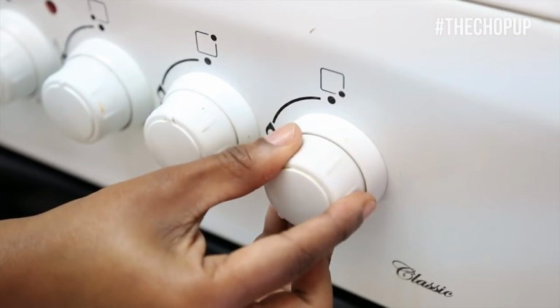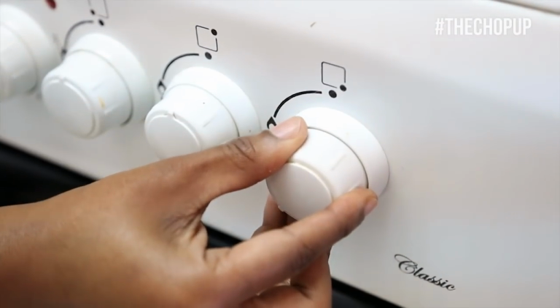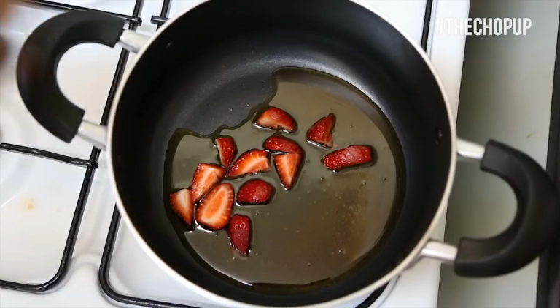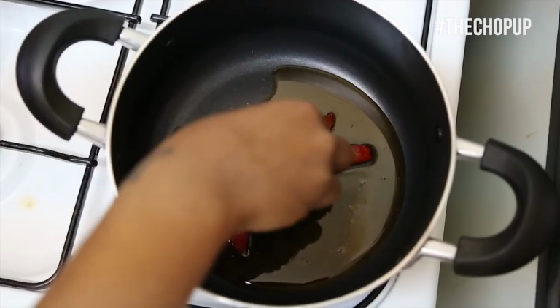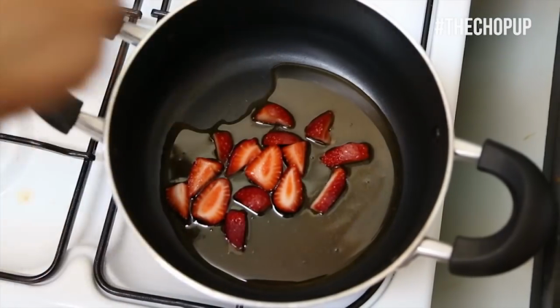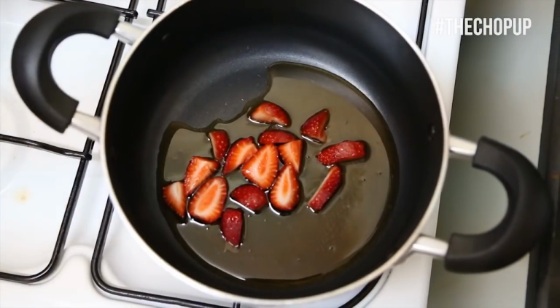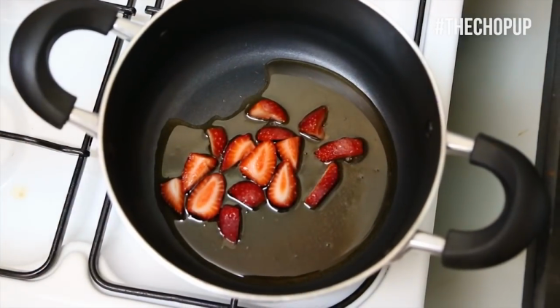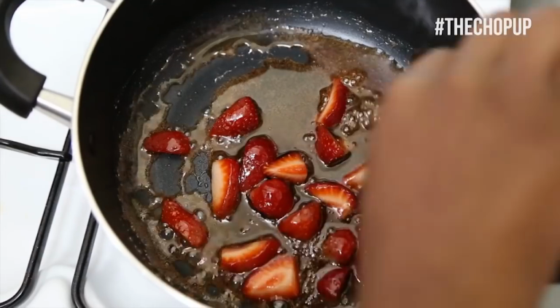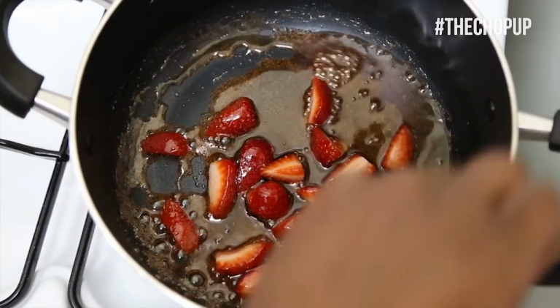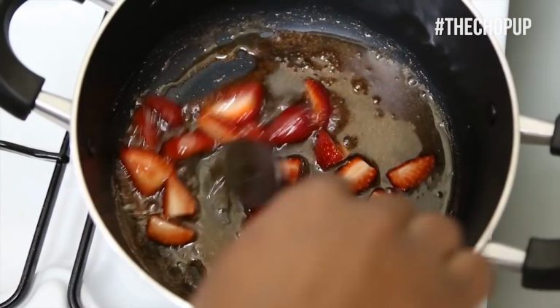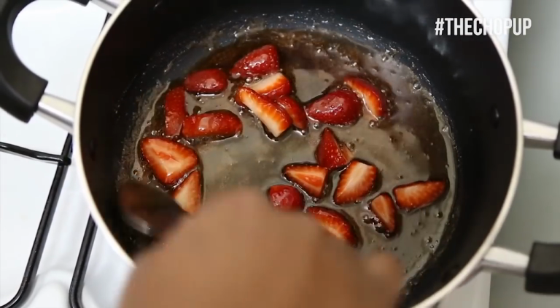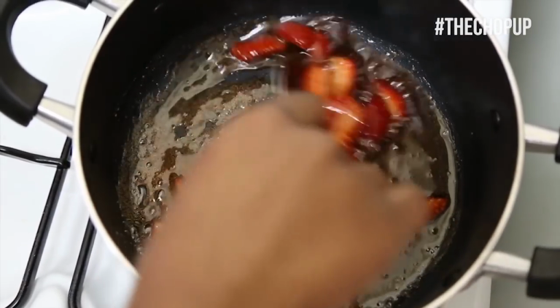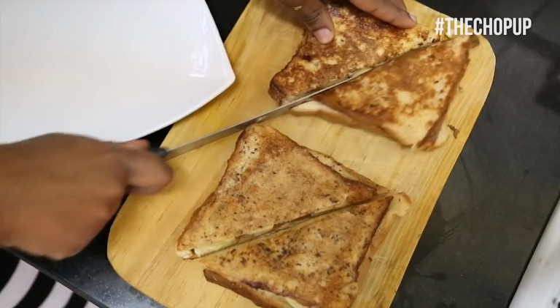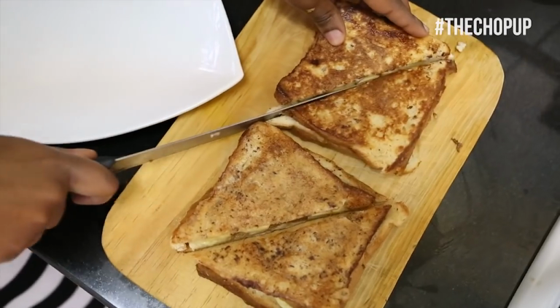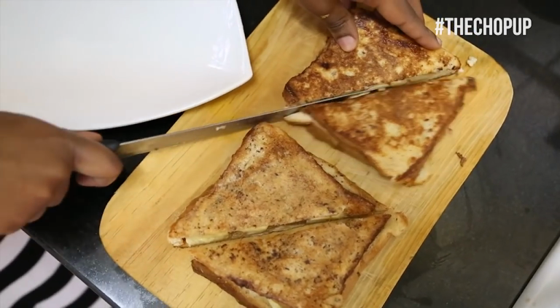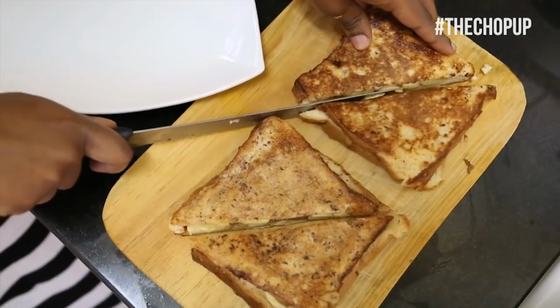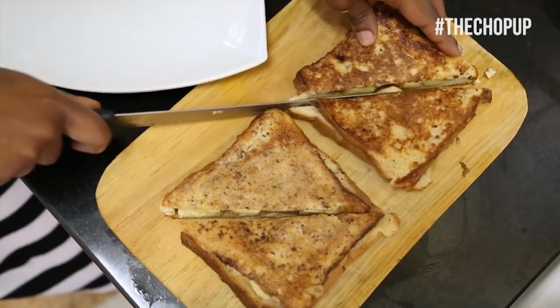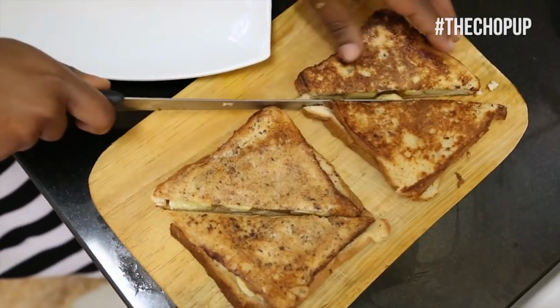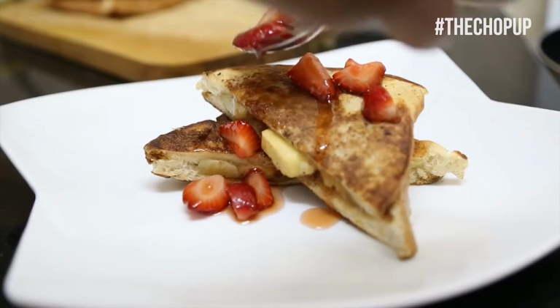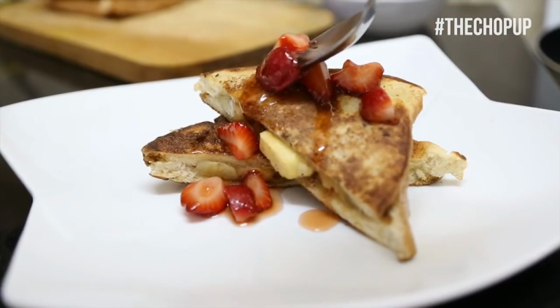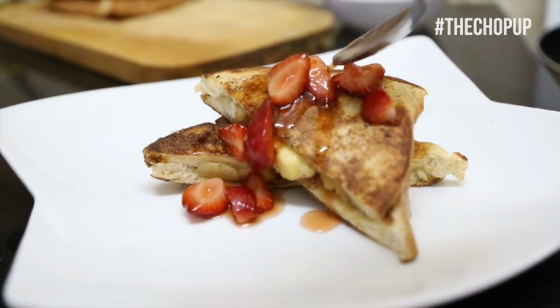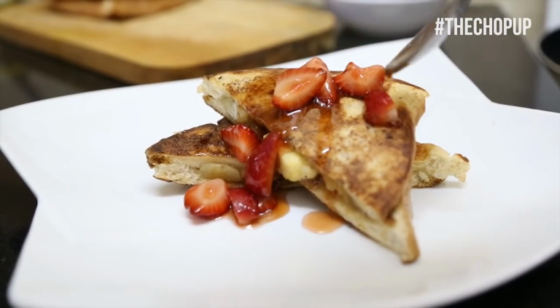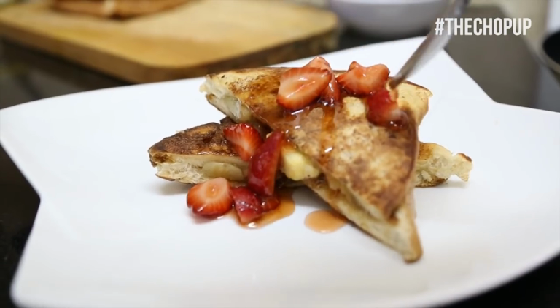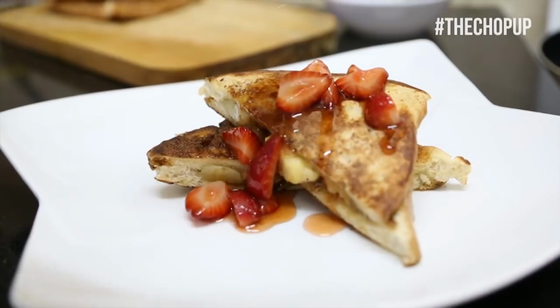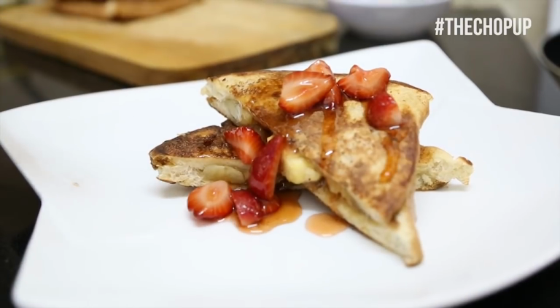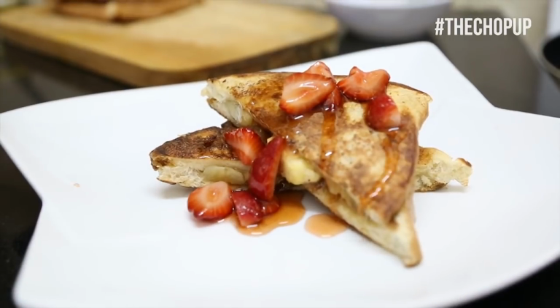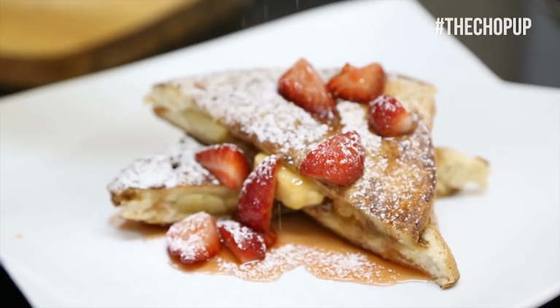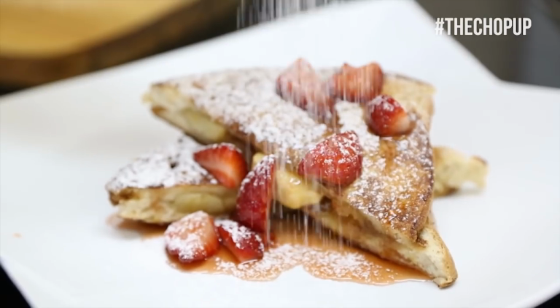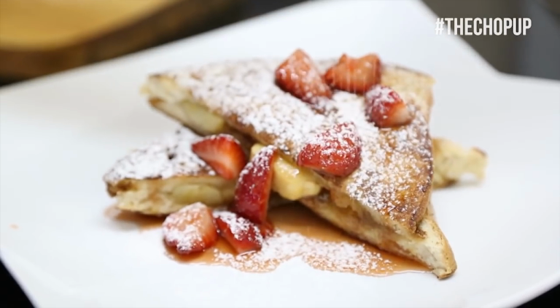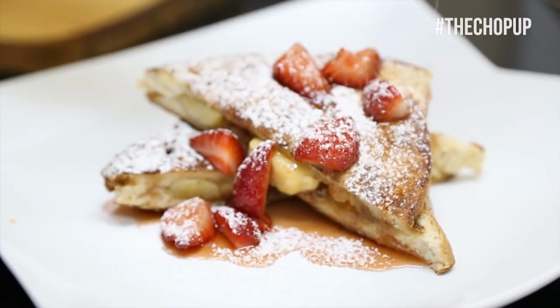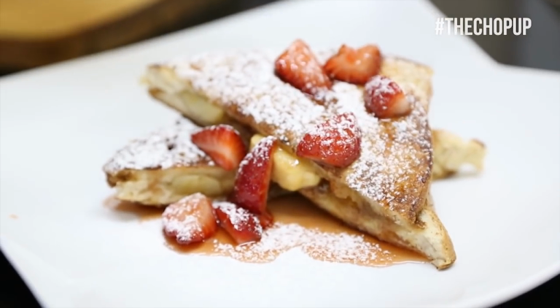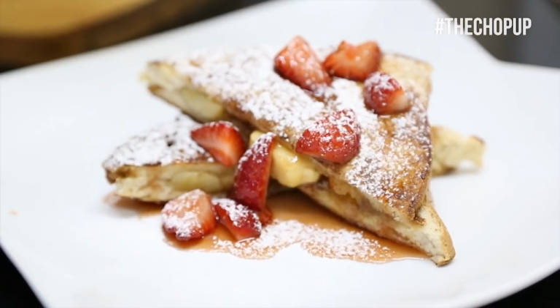Then add your strawberries and cook for three minutes. Then slice your French toast and begin to plate. Drizzle your strawberry maple syrup and sprinkle icing sugar. Then serve.